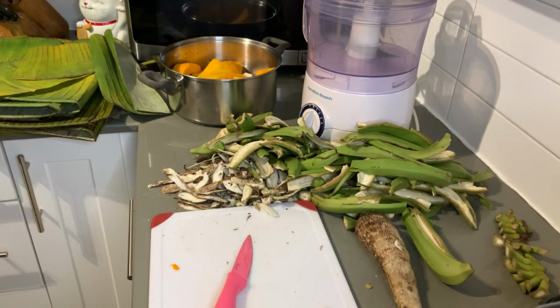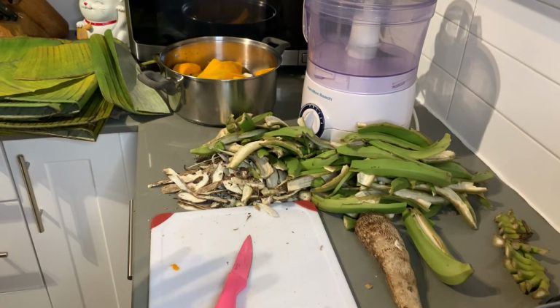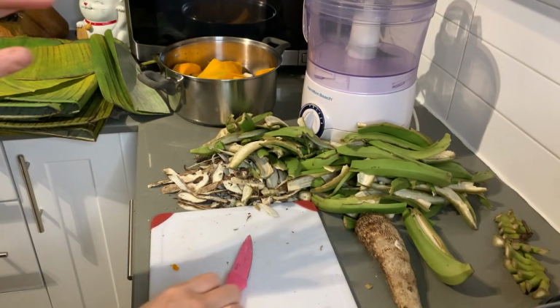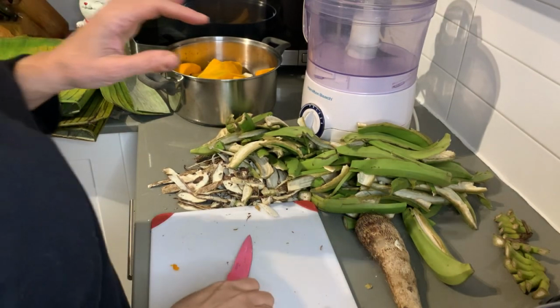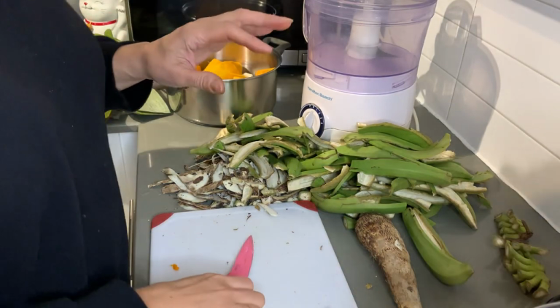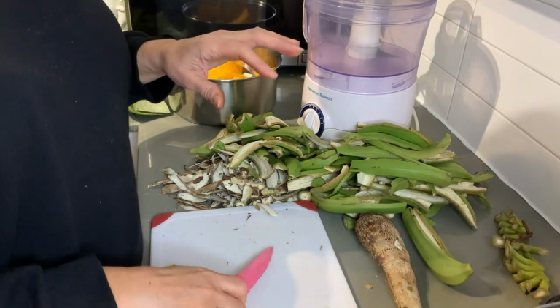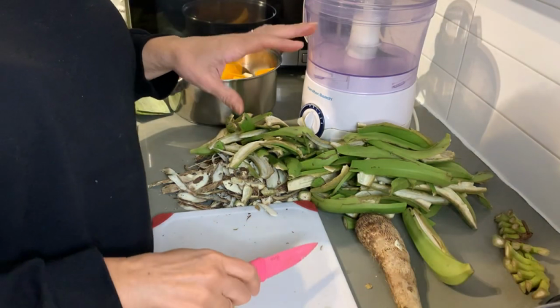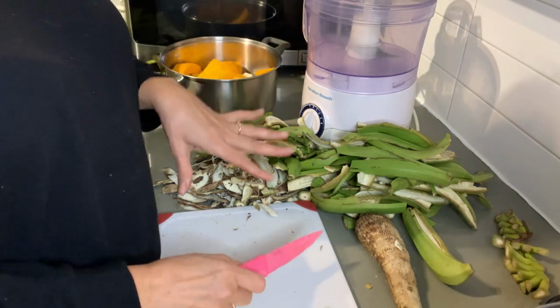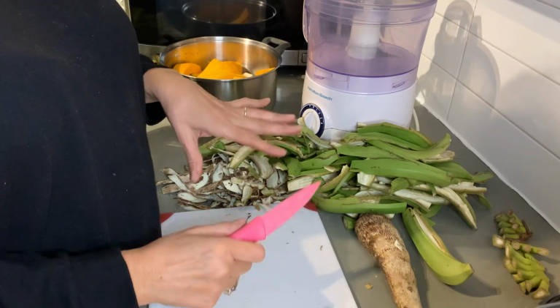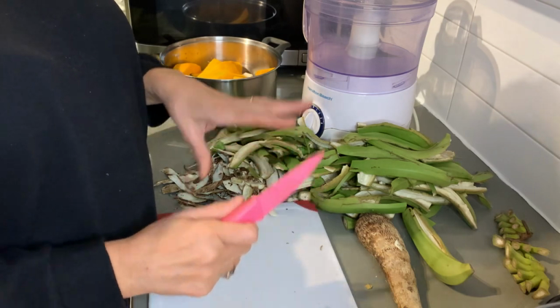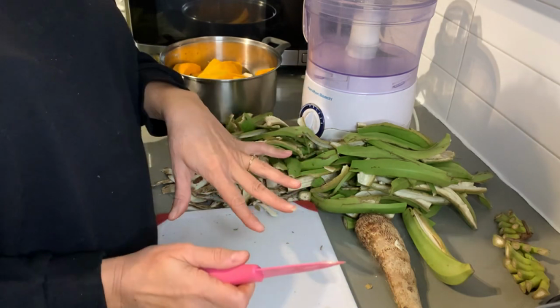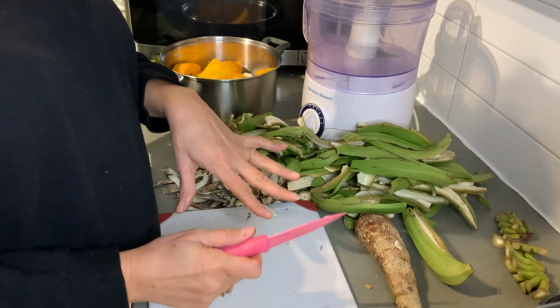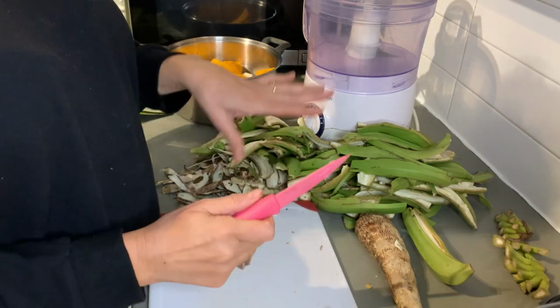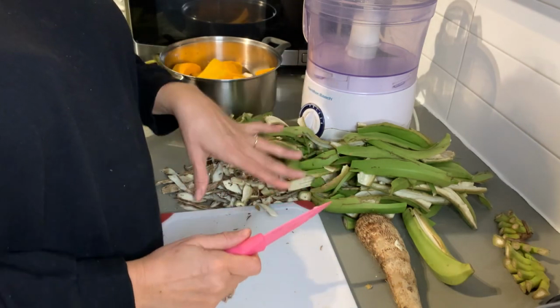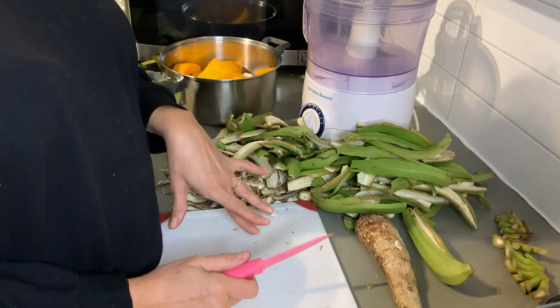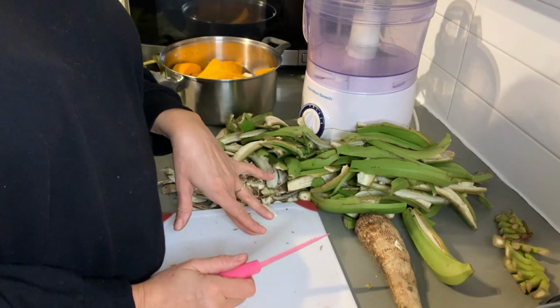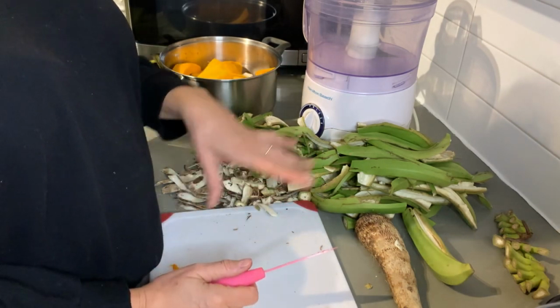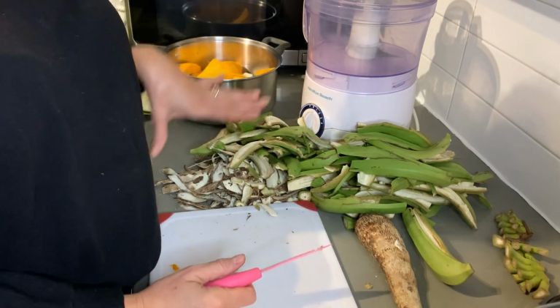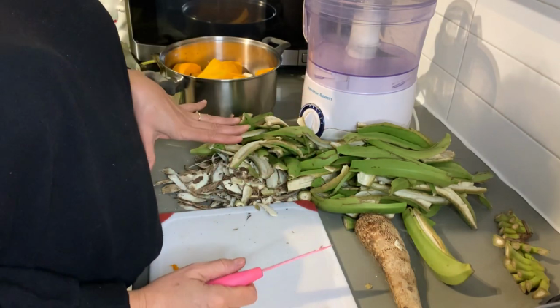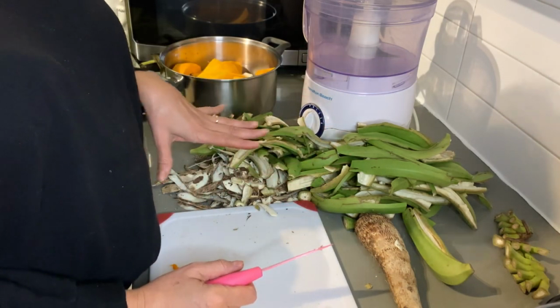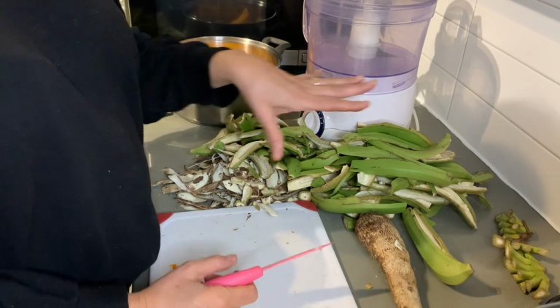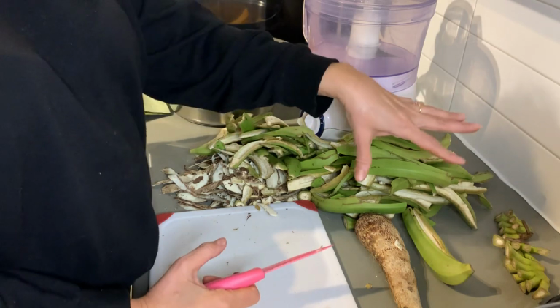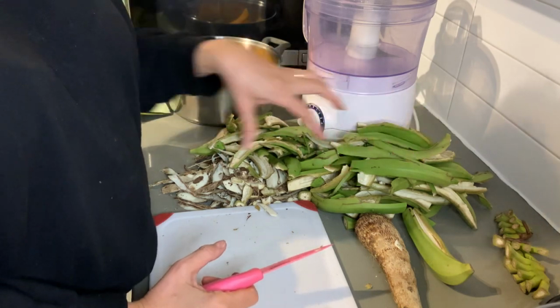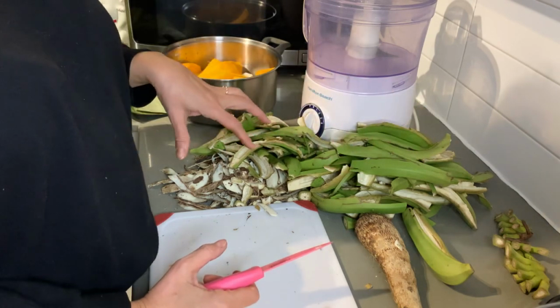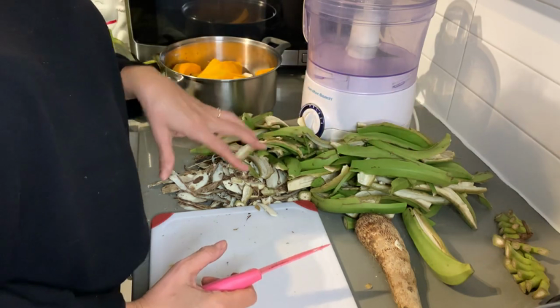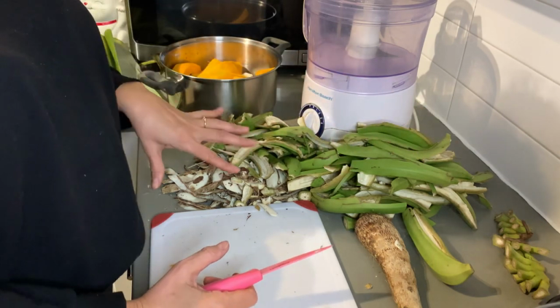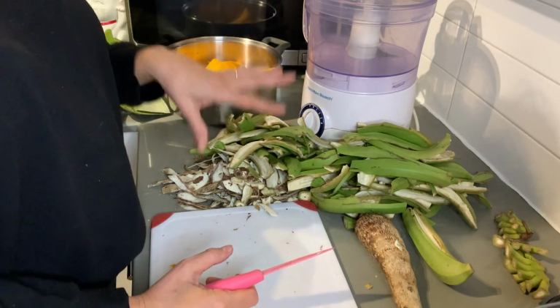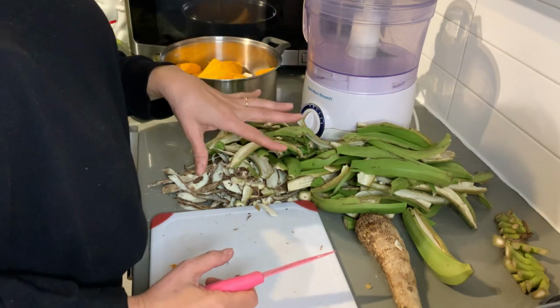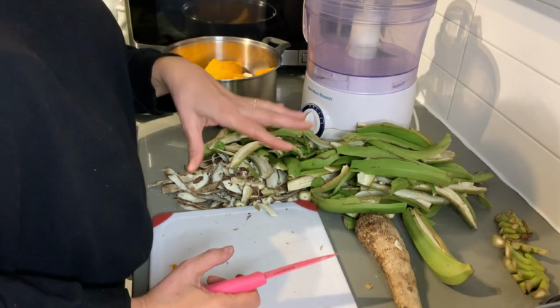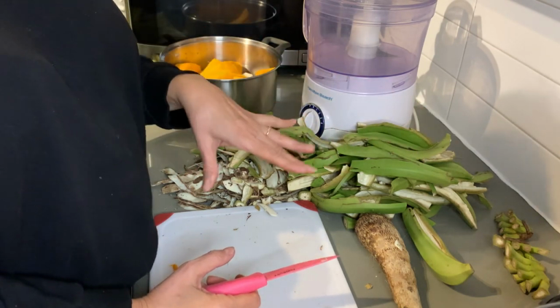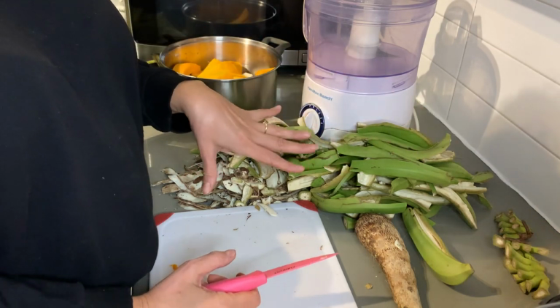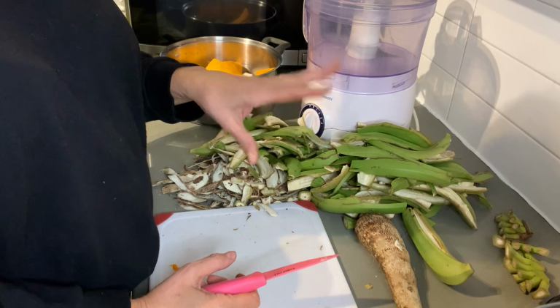Hi everybody, it's TT Angie! Today I'm going to start my masa. TT Angie has been trying to get all this stuff peeled so that you wouldn't be bored to death.